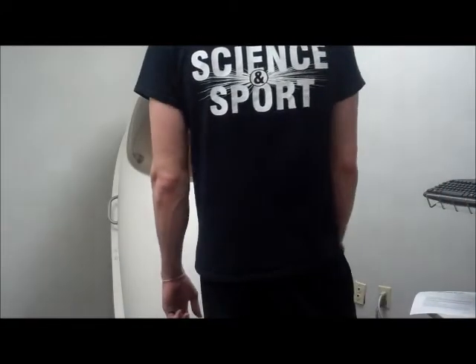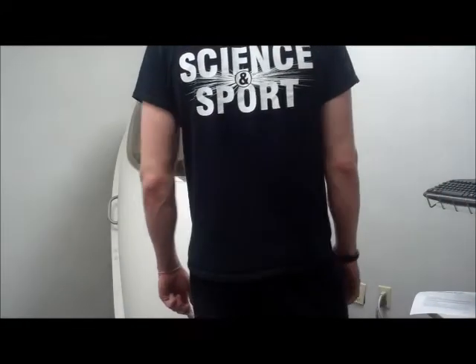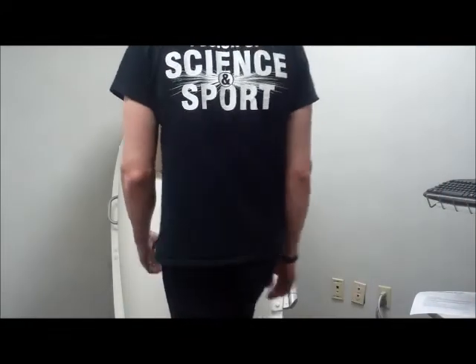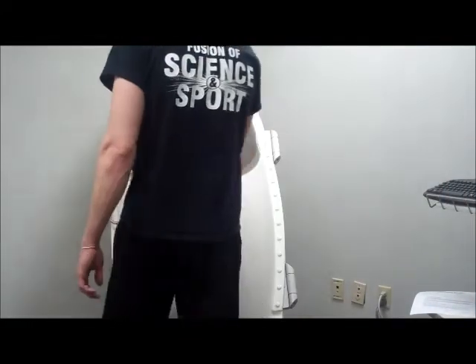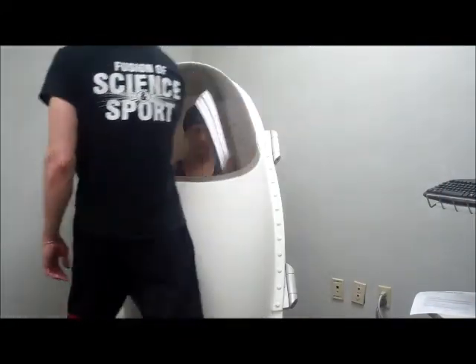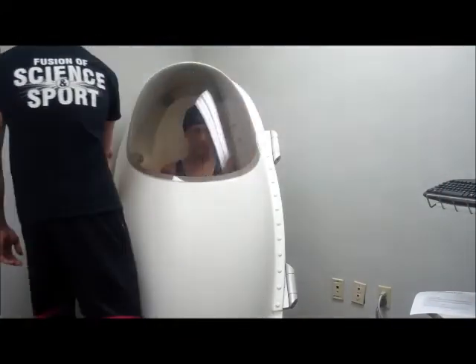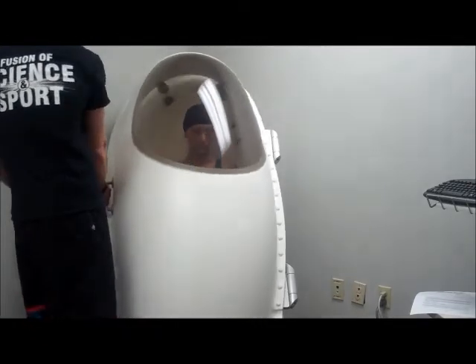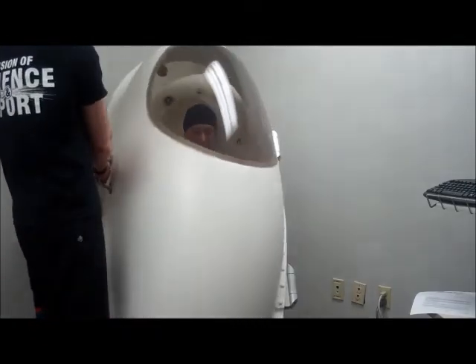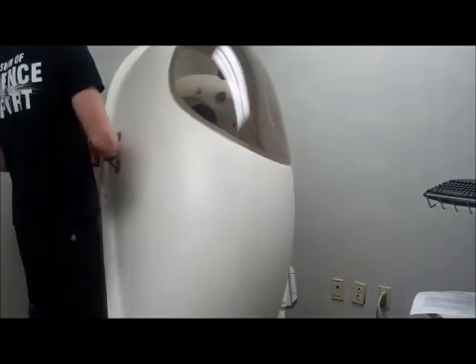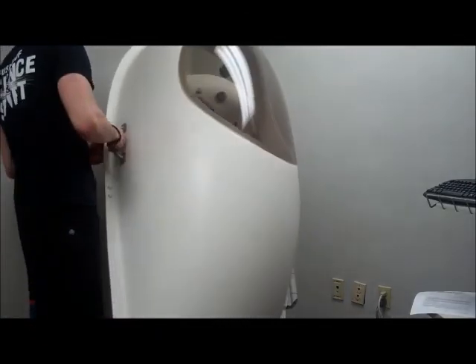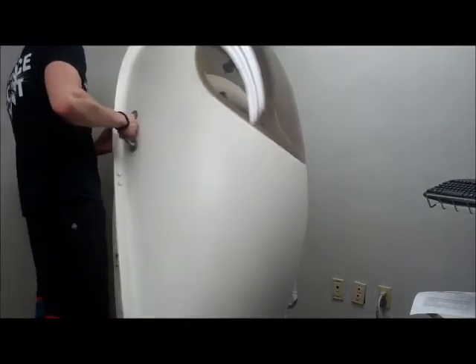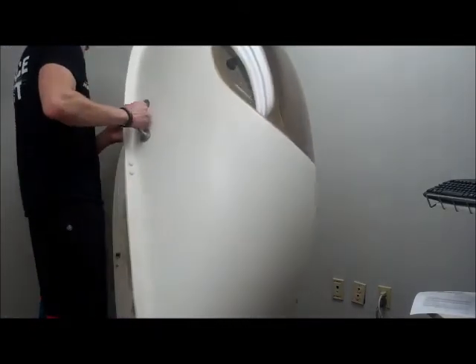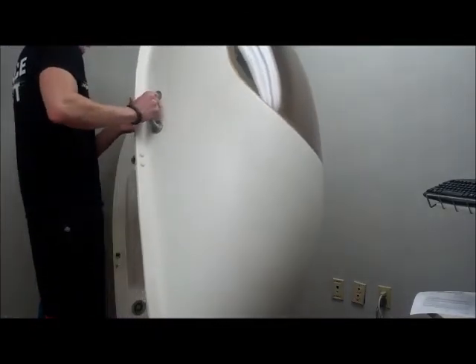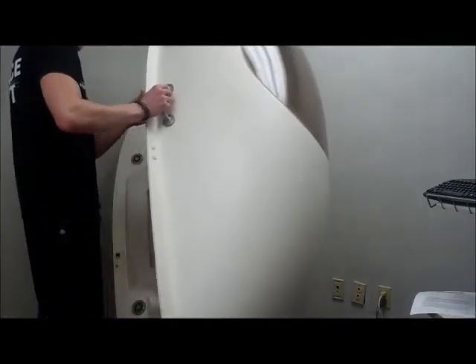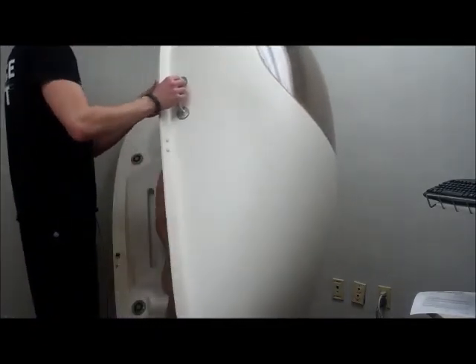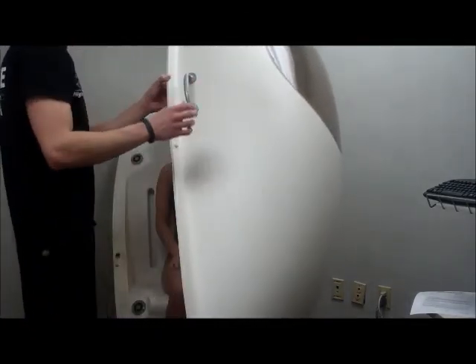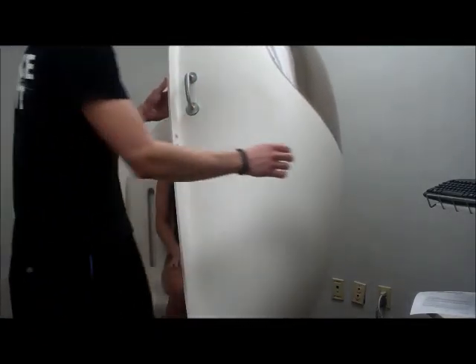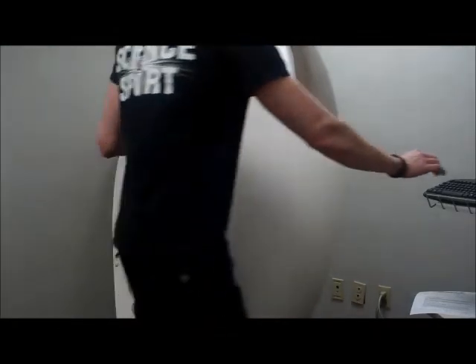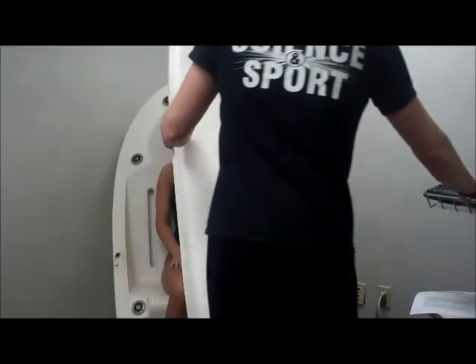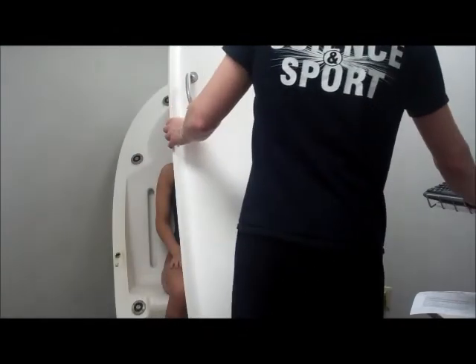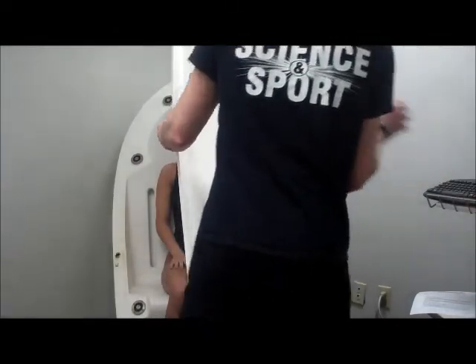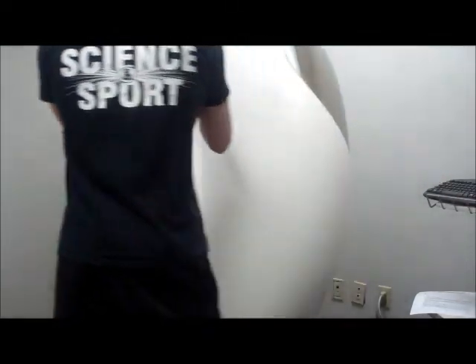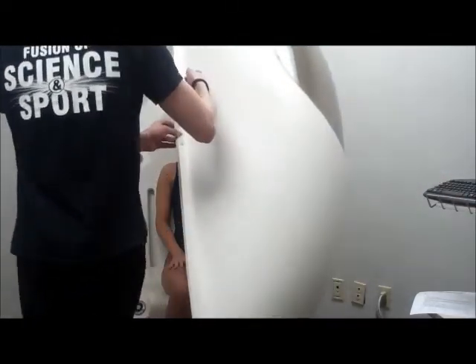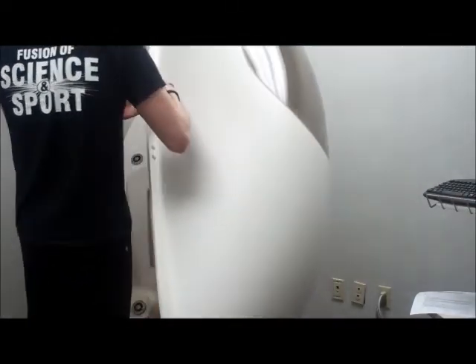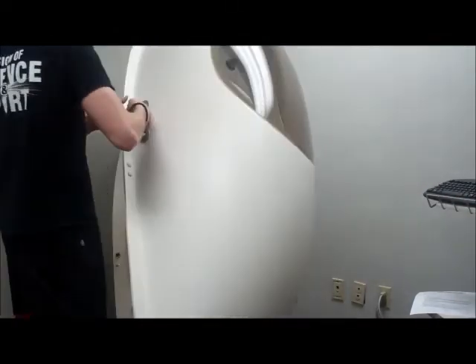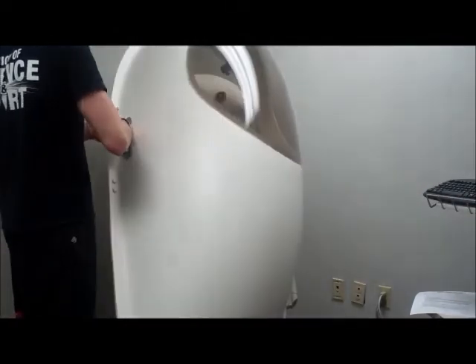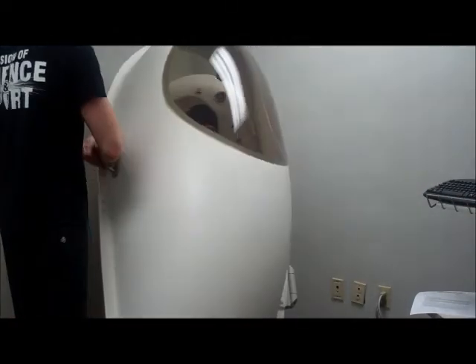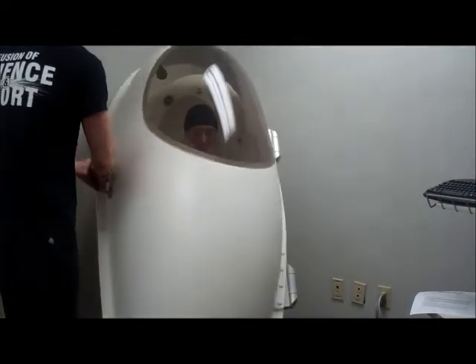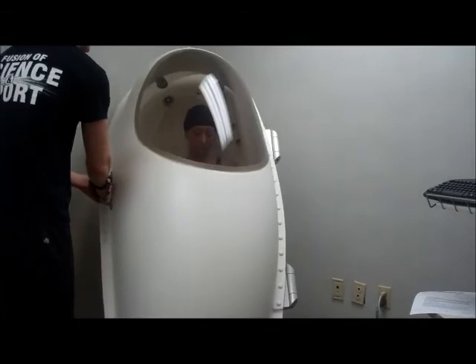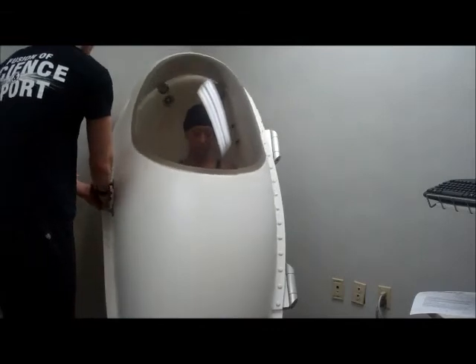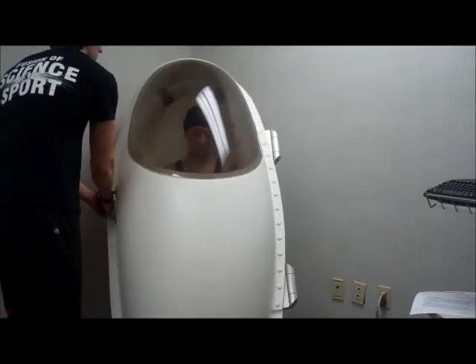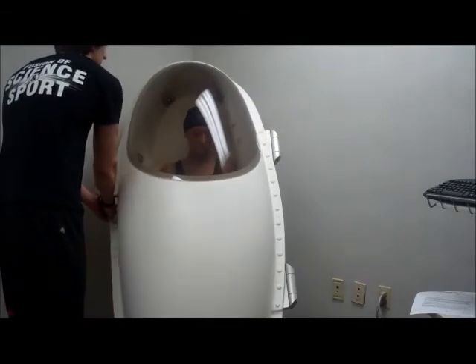Two consecutive tests will be performed. Each will last about 45 seconds, and your tester will open the door of the bod pod in between each test and remind you that you have one more. The purpose of two tests is just to make sure that your results will be accurate.